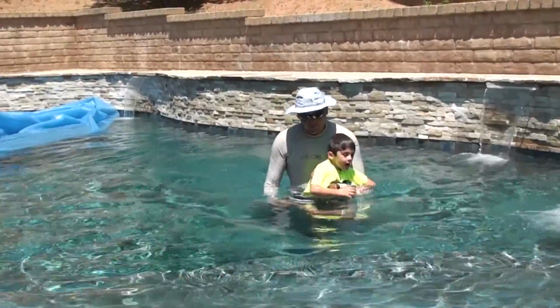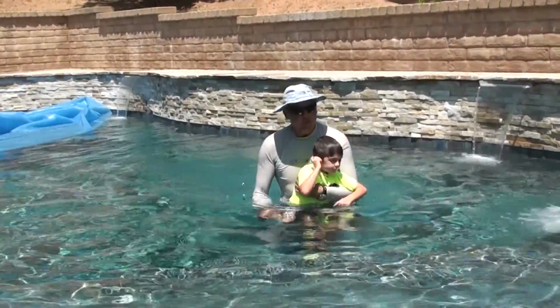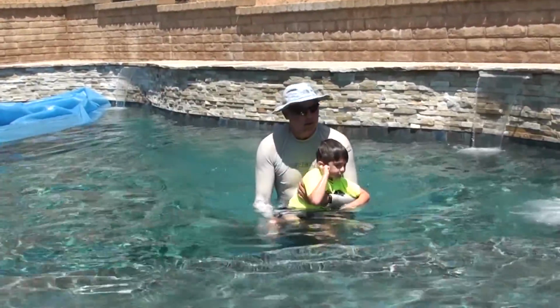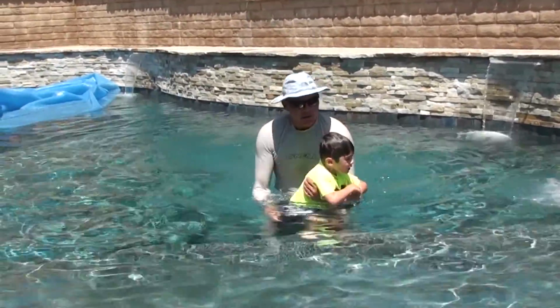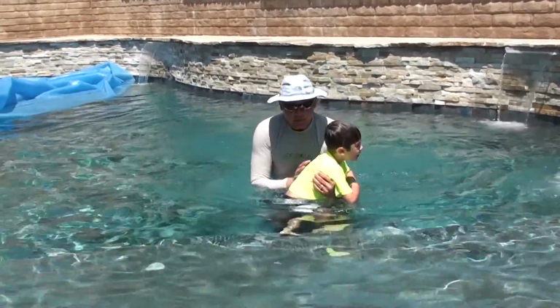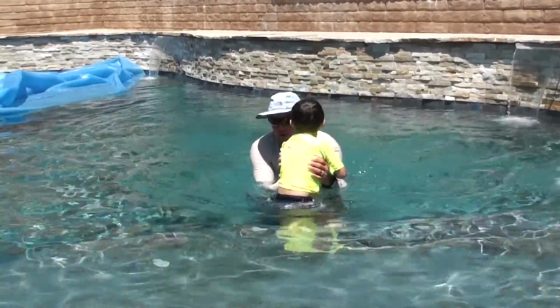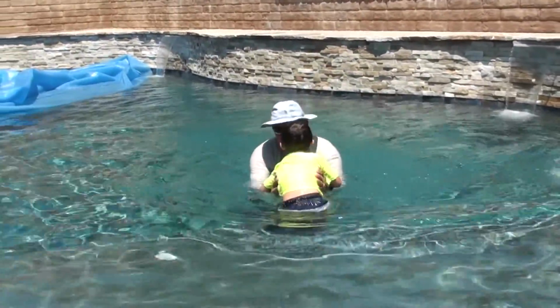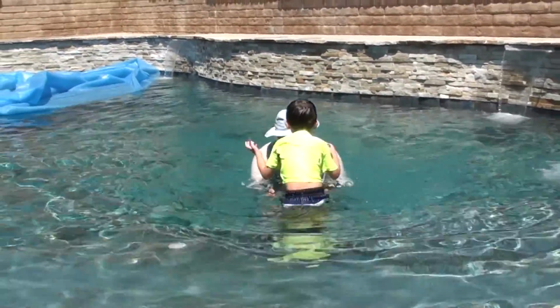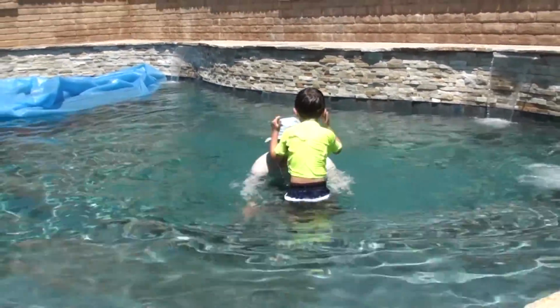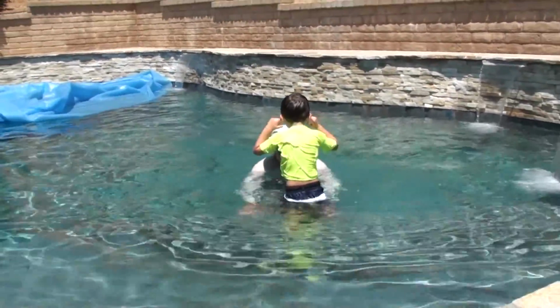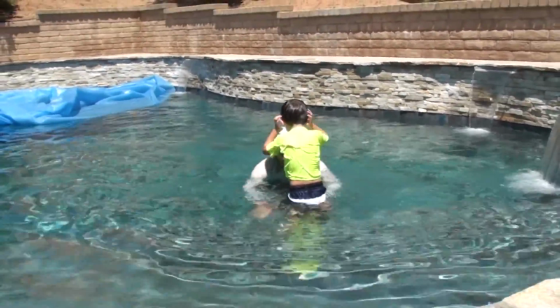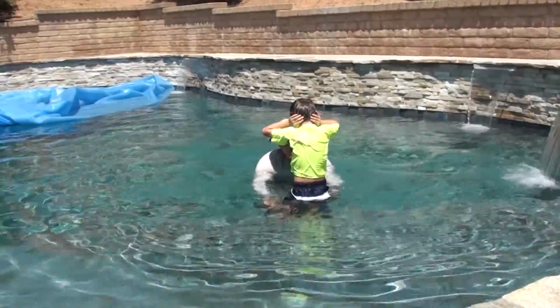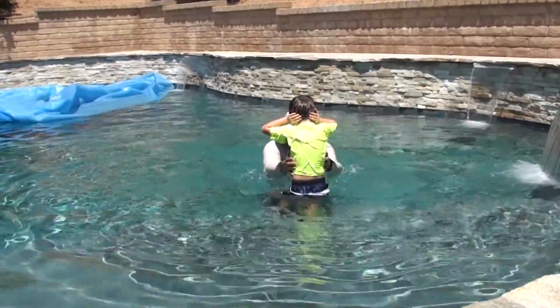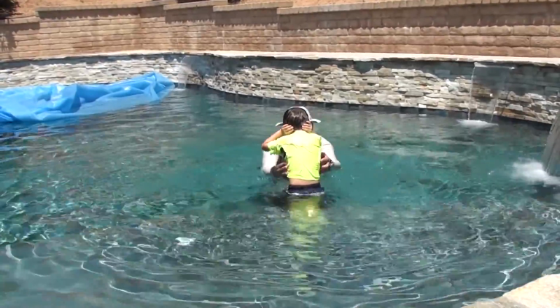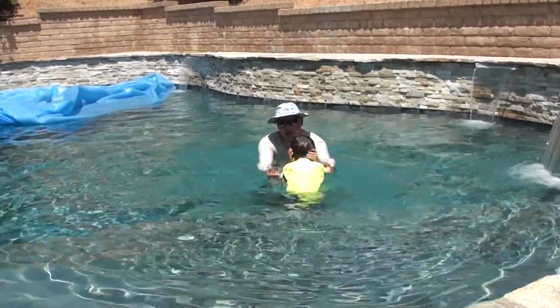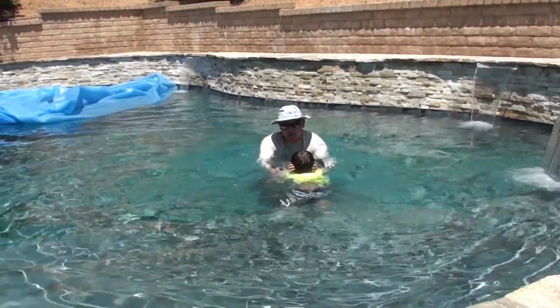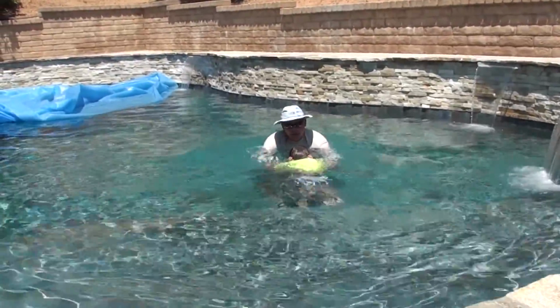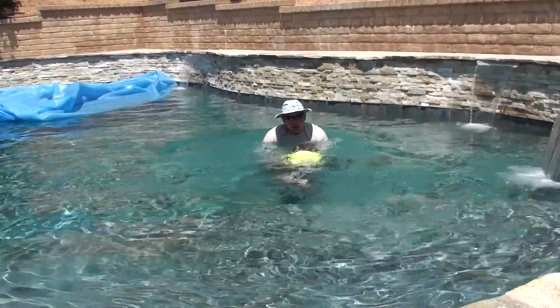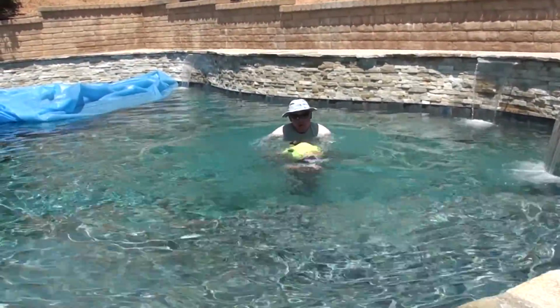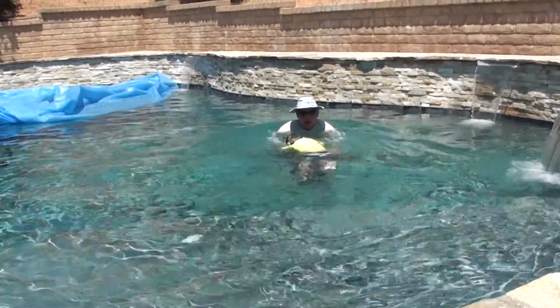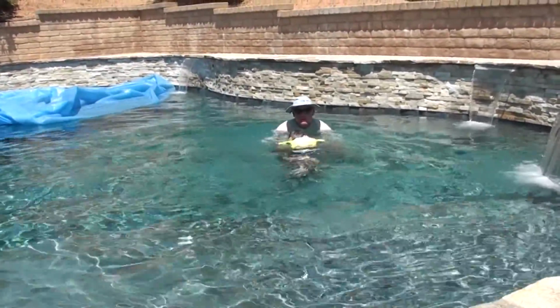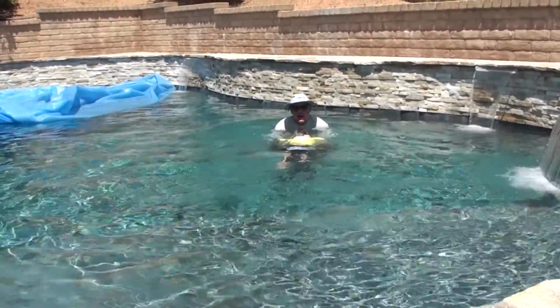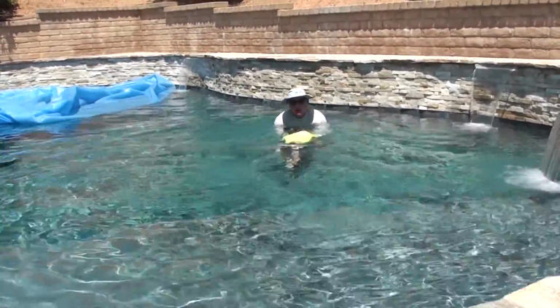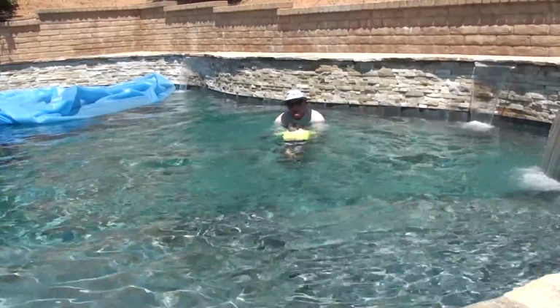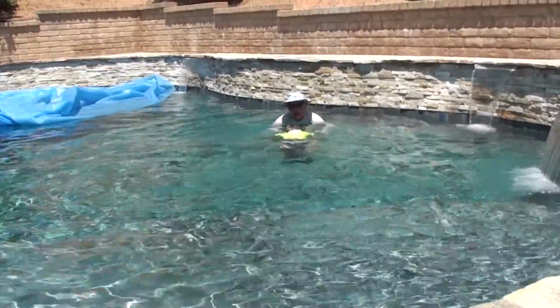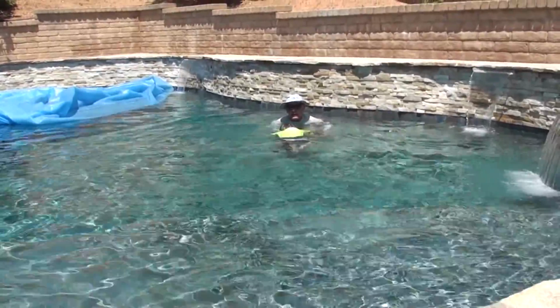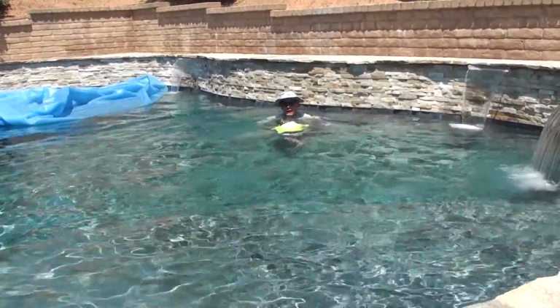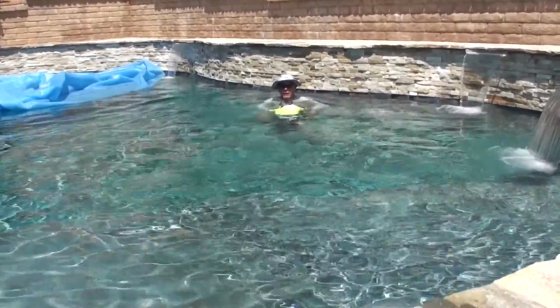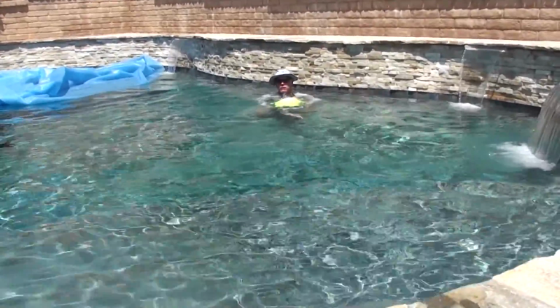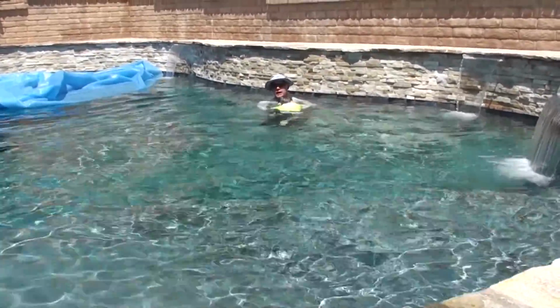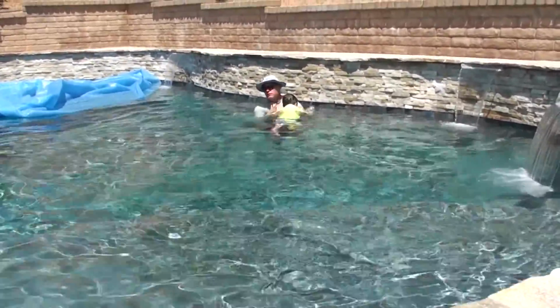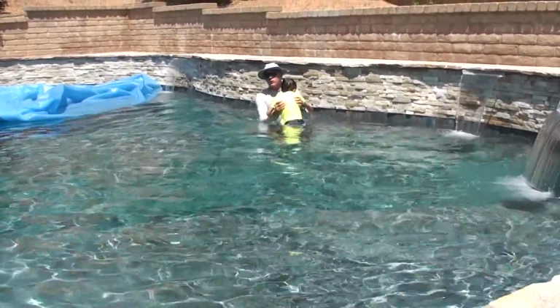Ready? Three apples. Kick your teeth. Hands on your ears. Ready? And swim. Kick. Kick. One apple. Two apples. Kick, kick. Kick, kick. Three apples. Good work.